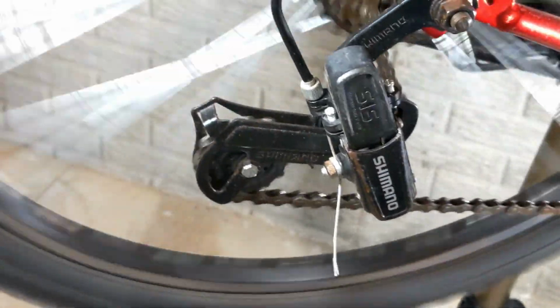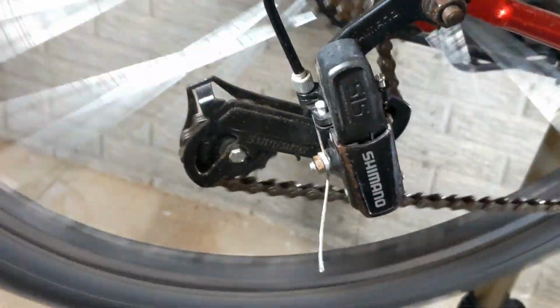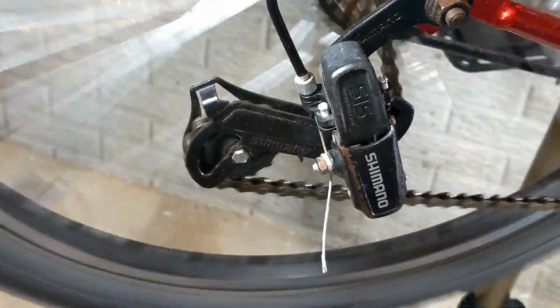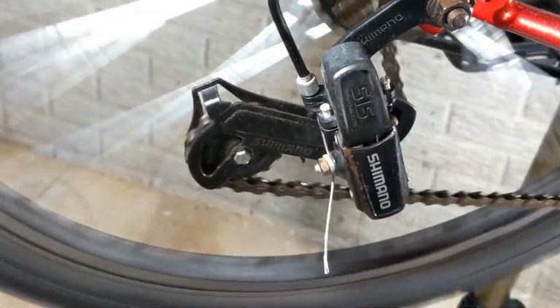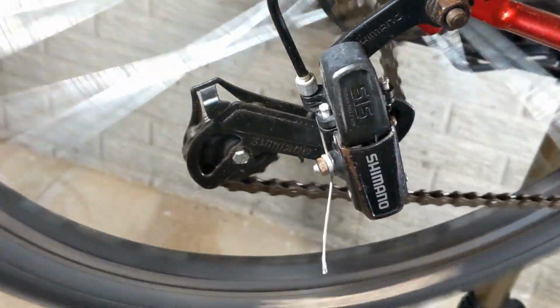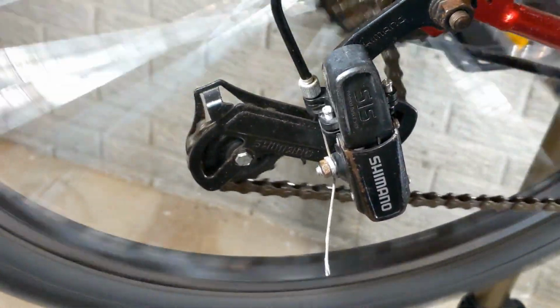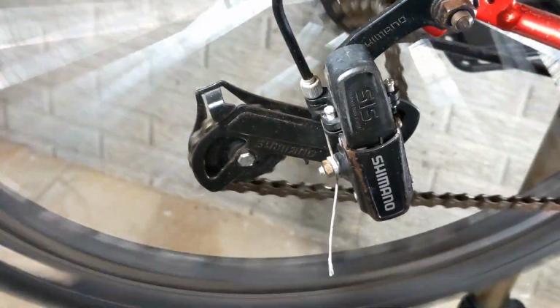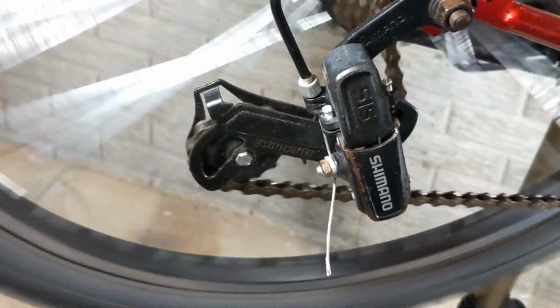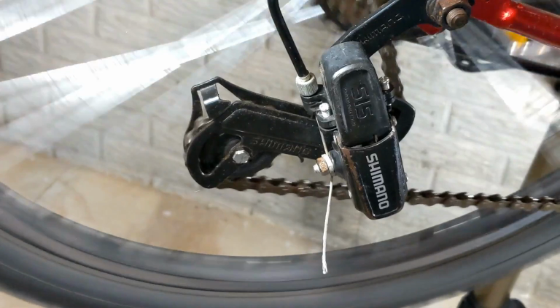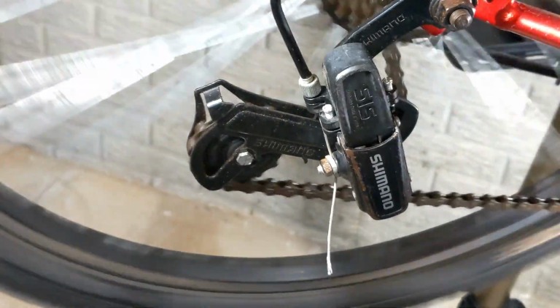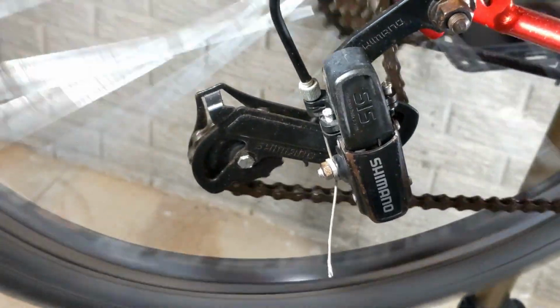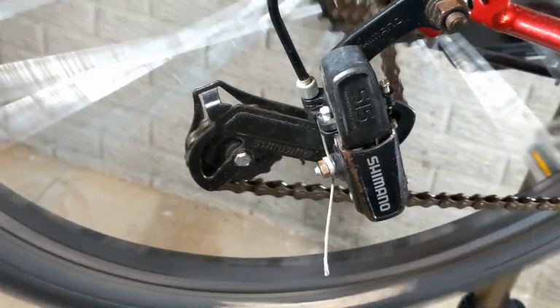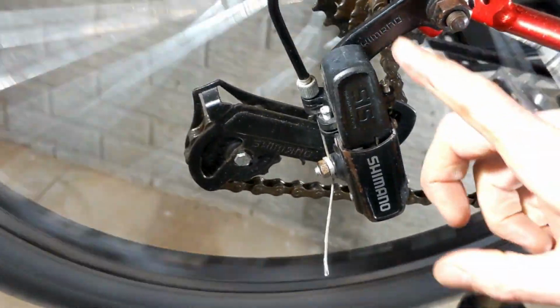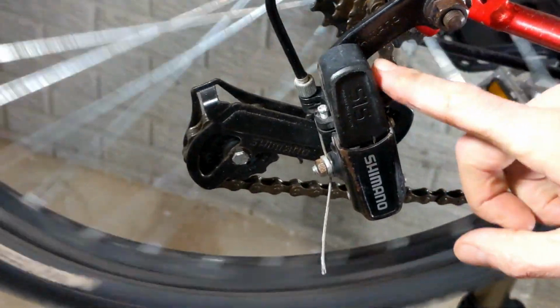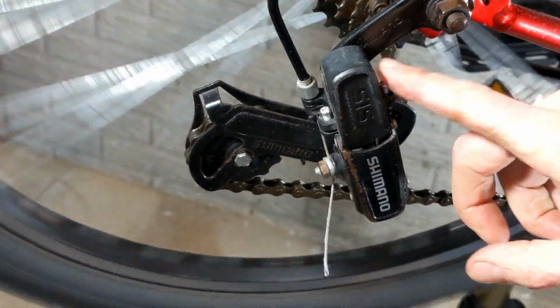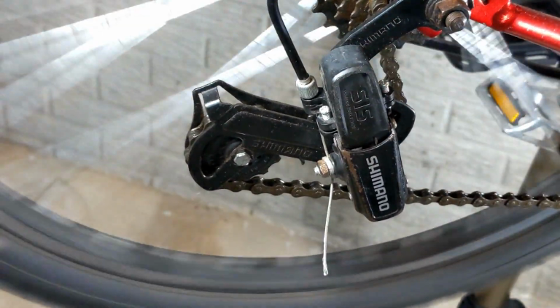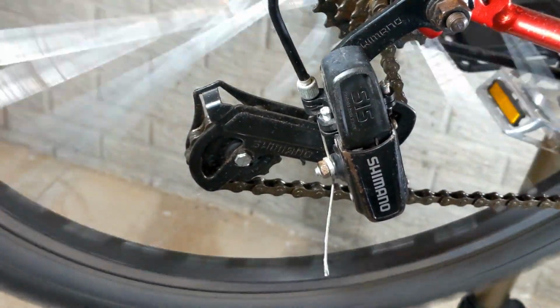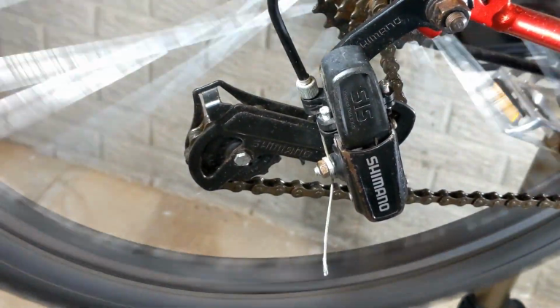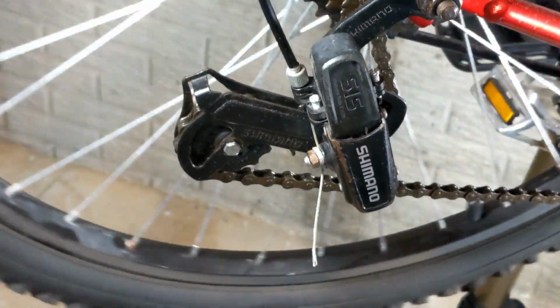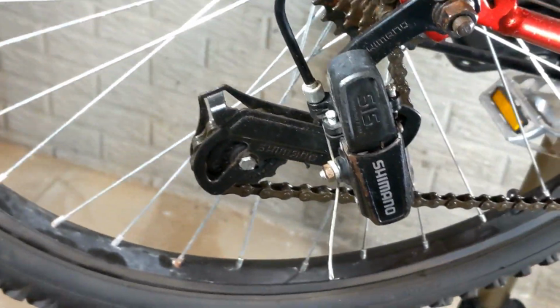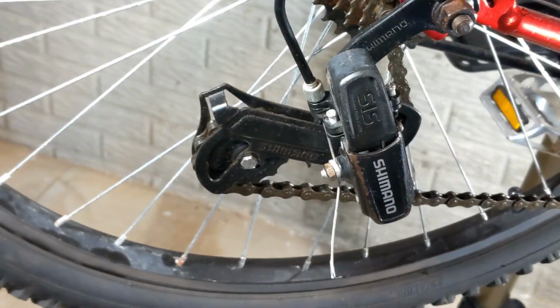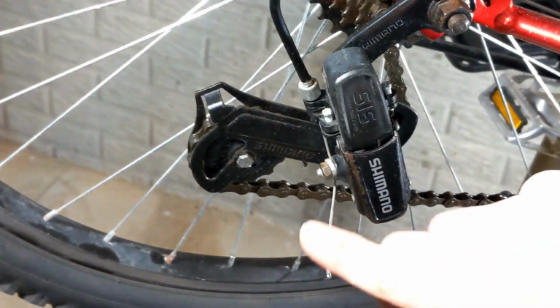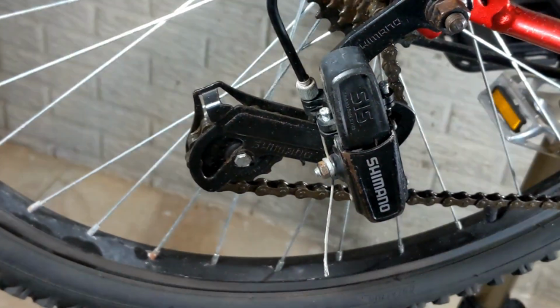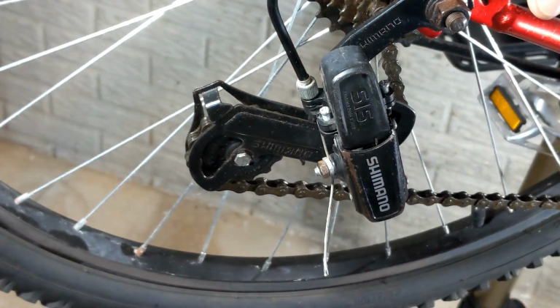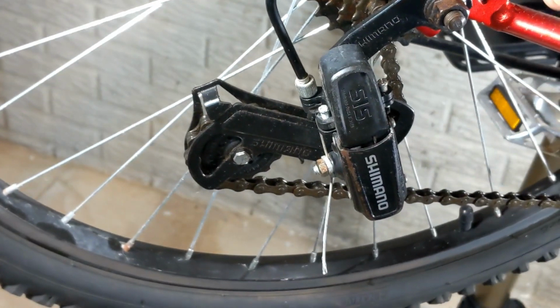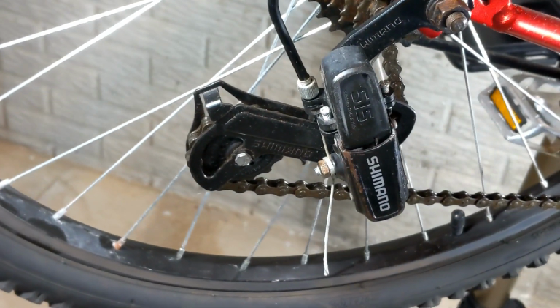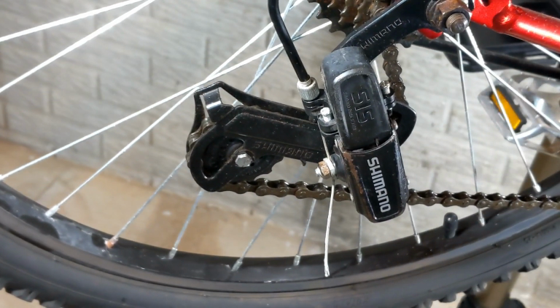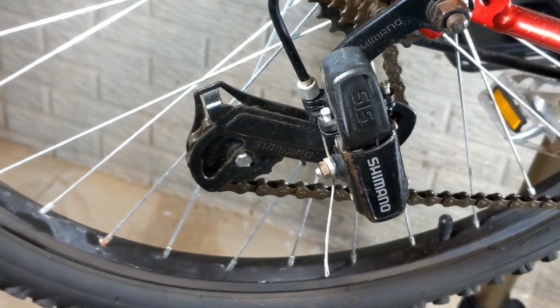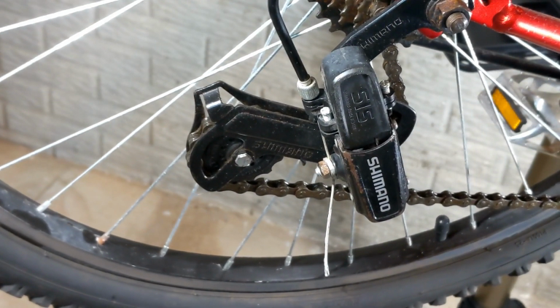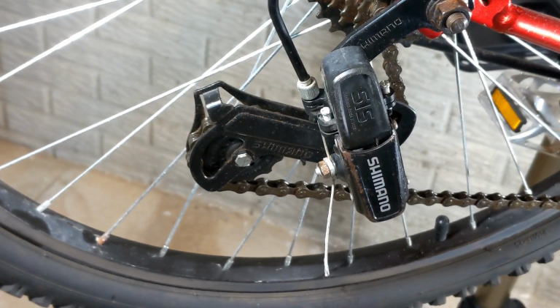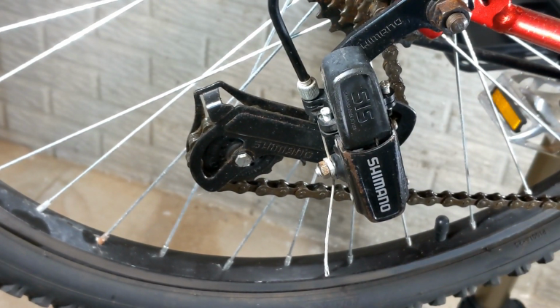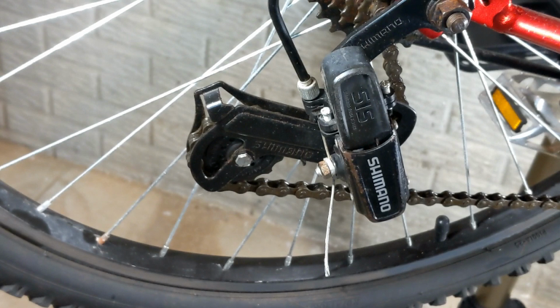There we go — all the way up, down to the stop, and it quietly fits into that gear. So again, that's the screw. We're going to make some adjustments and I'll show you how to adjust it going up the other way on the cassette.